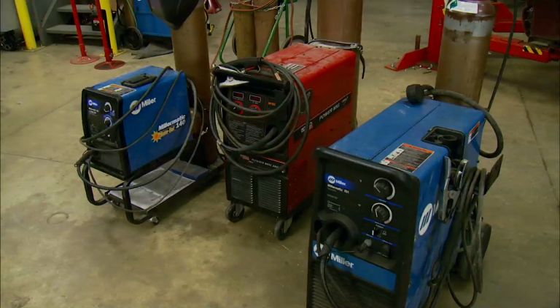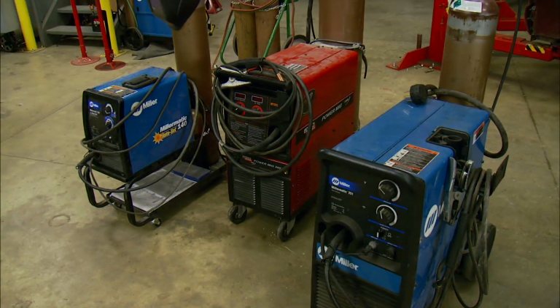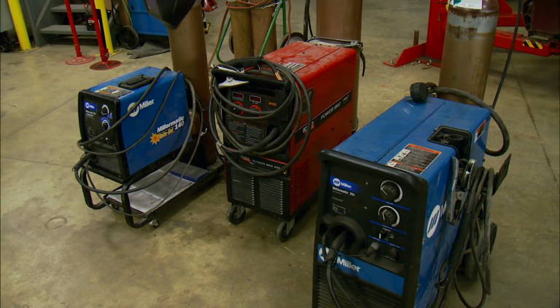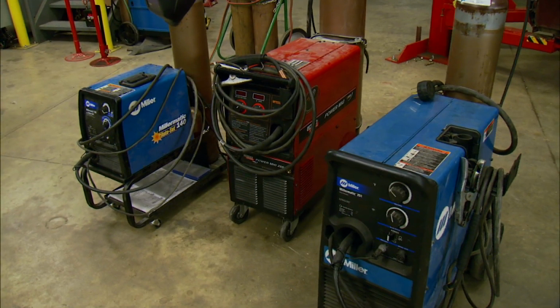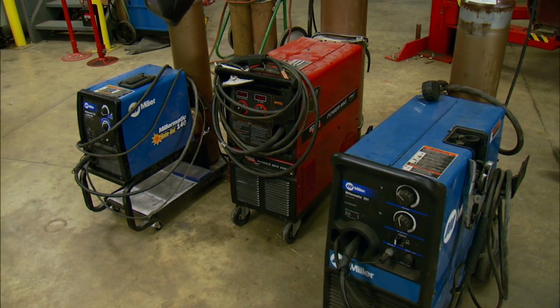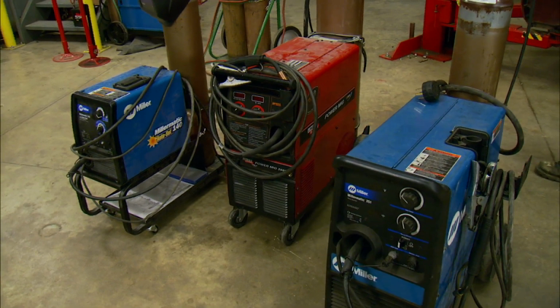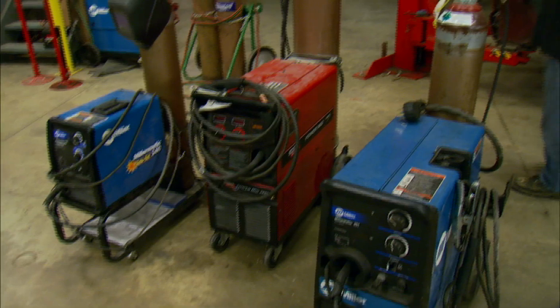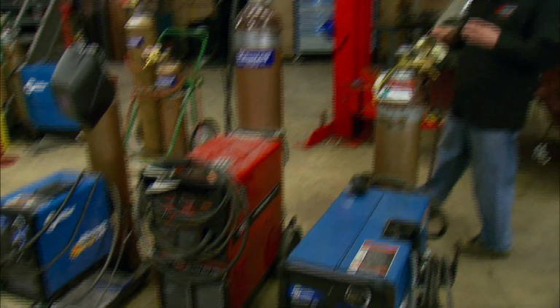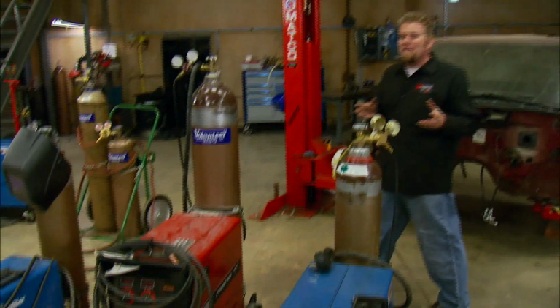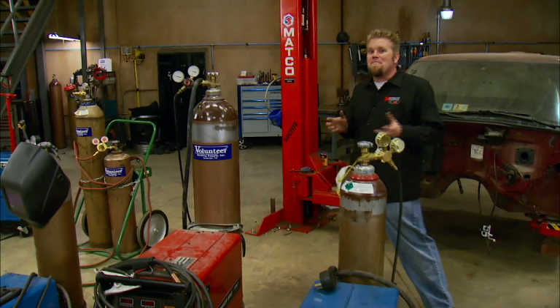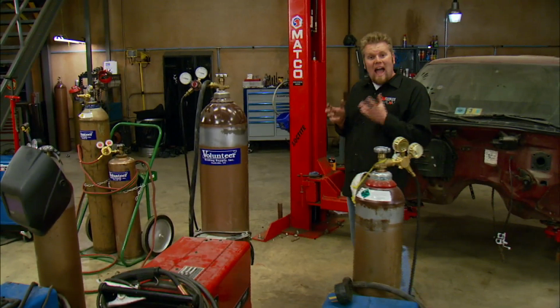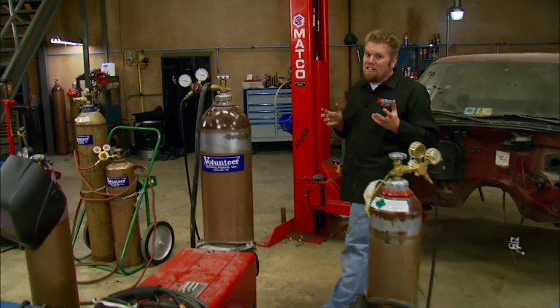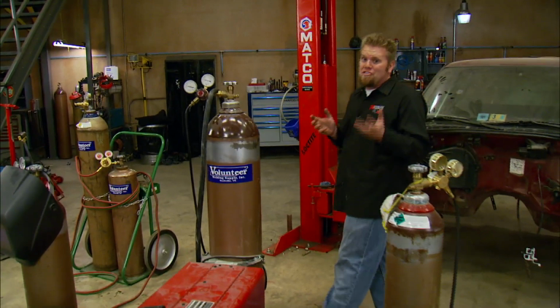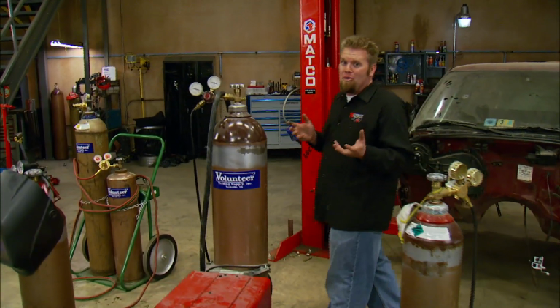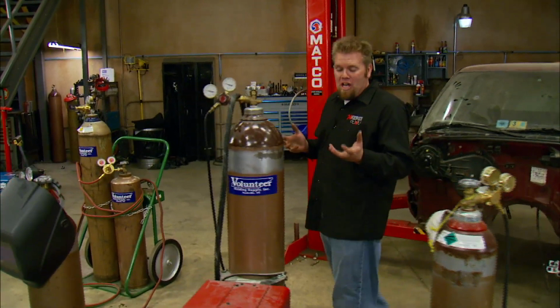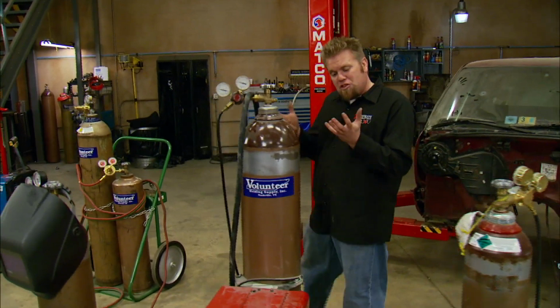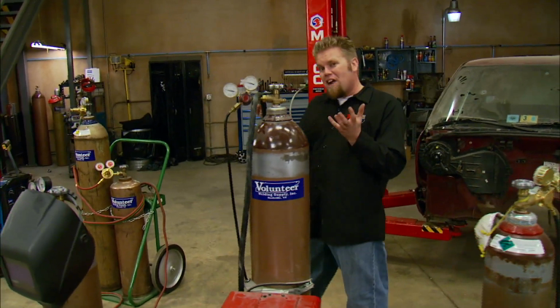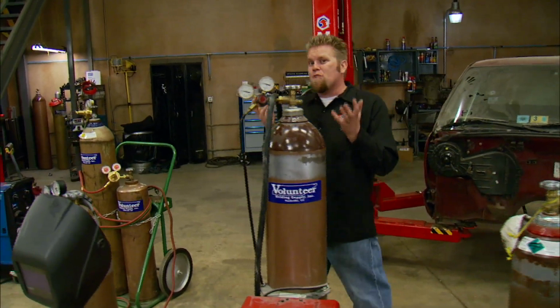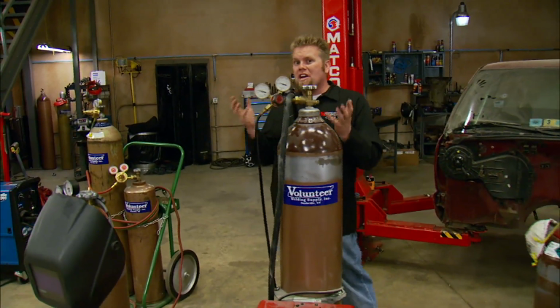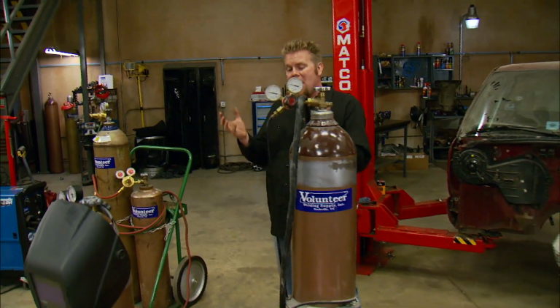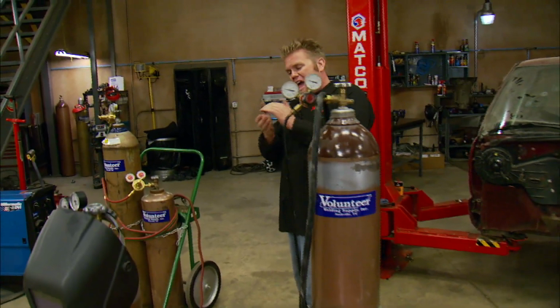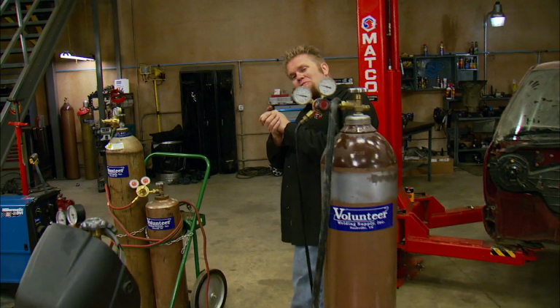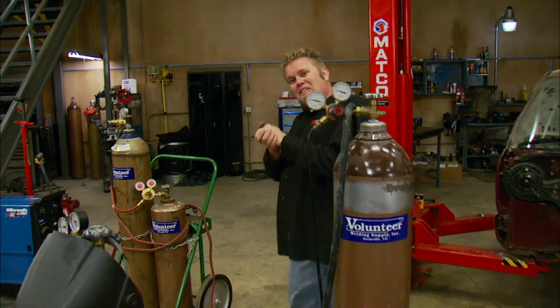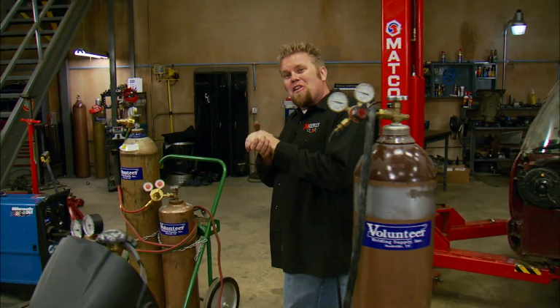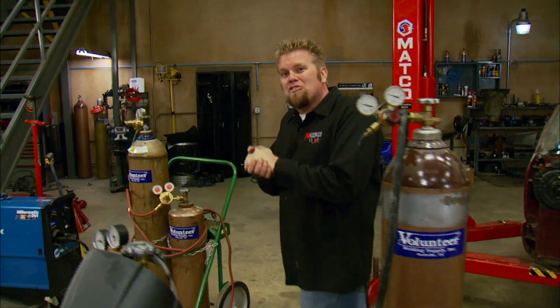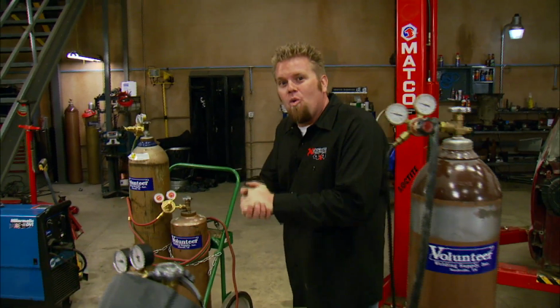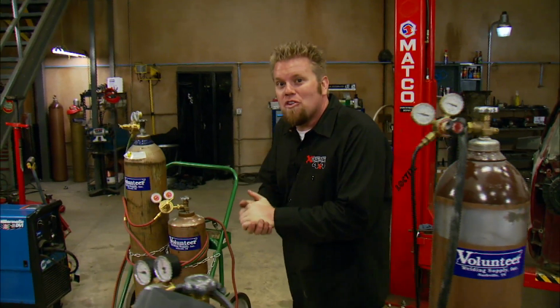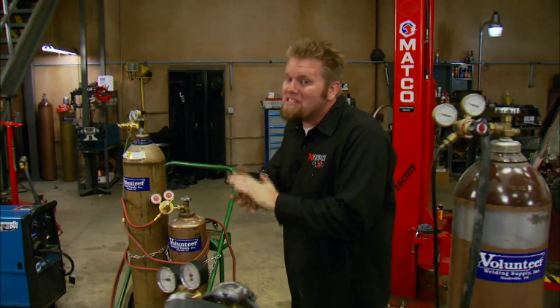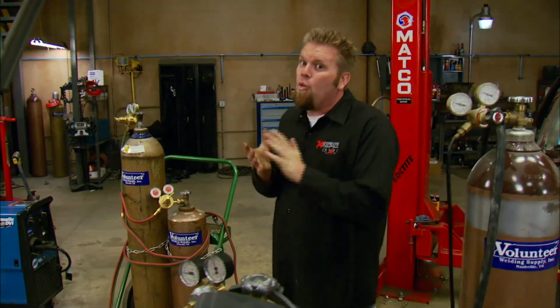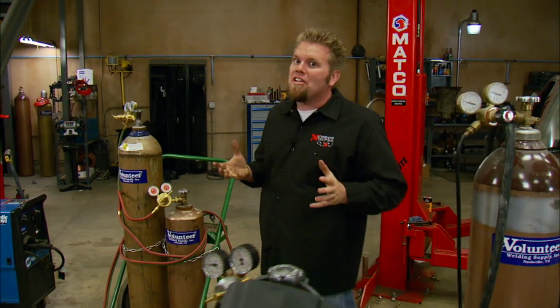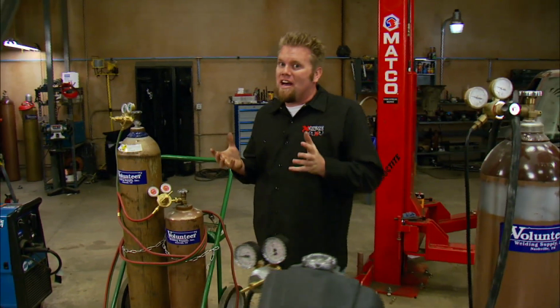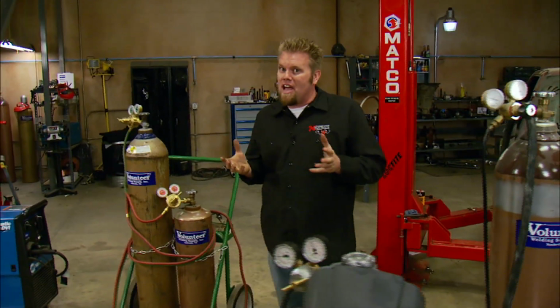Now although the theory of welding can seem pretty complicated, it's actually very simple. If you had two ice cubes, one in each hand, held them together until they melted into one, you've basically welded that ice together.